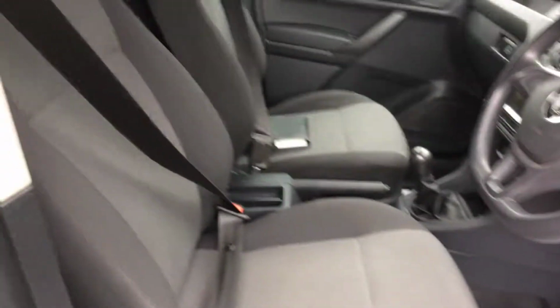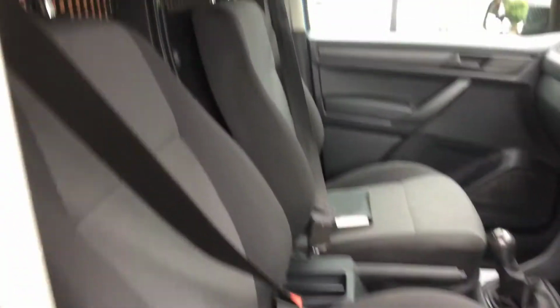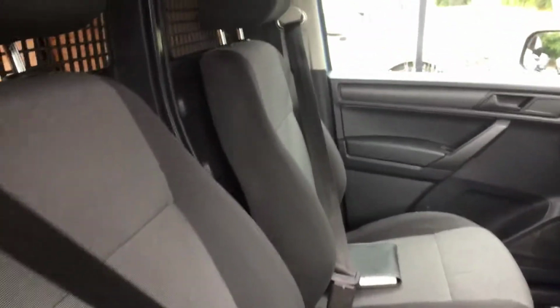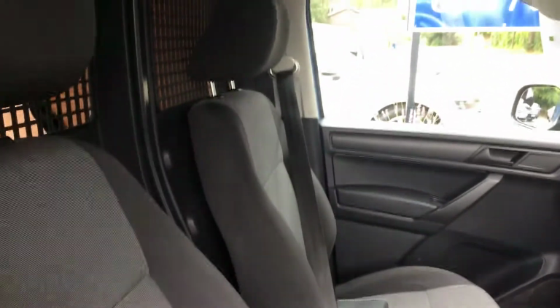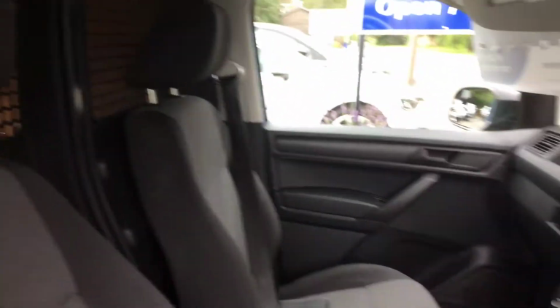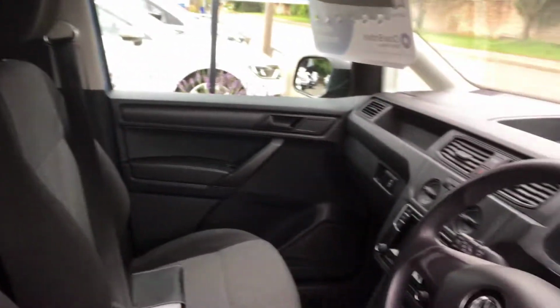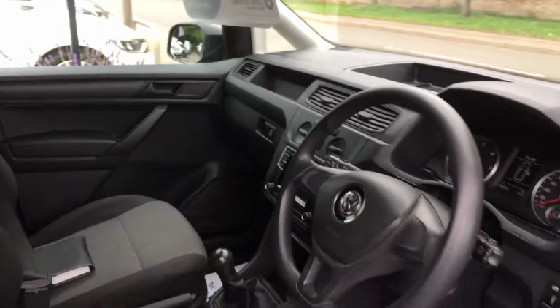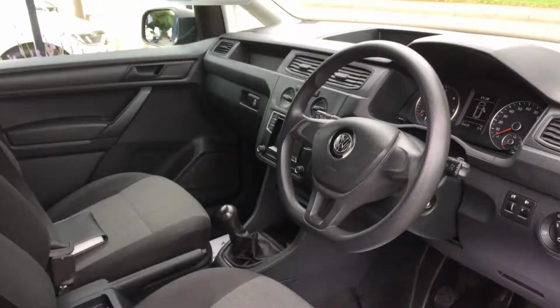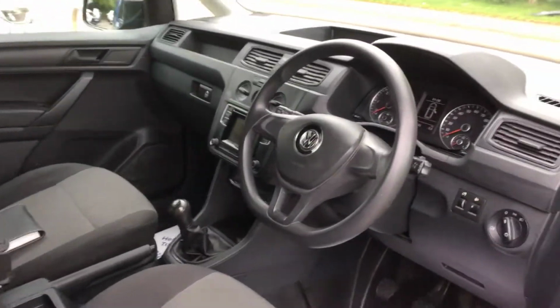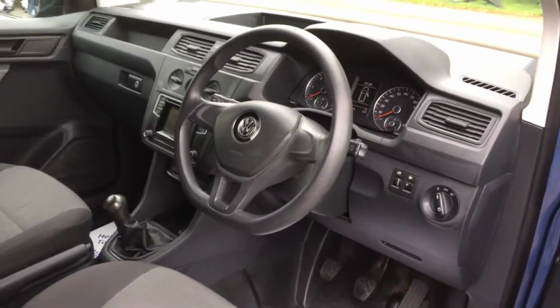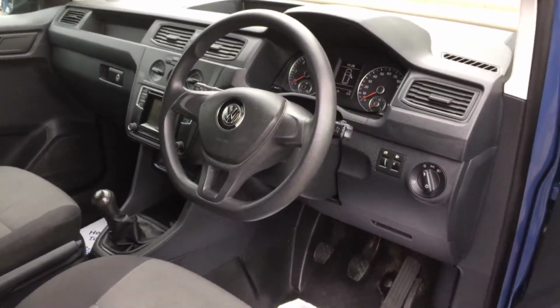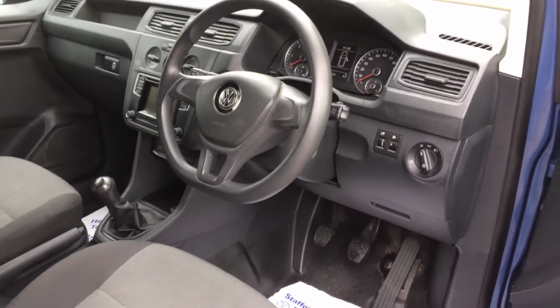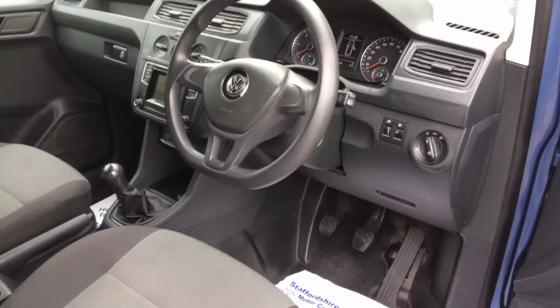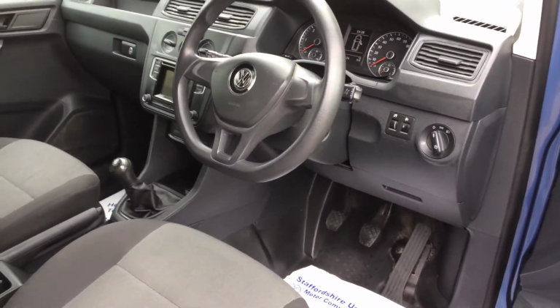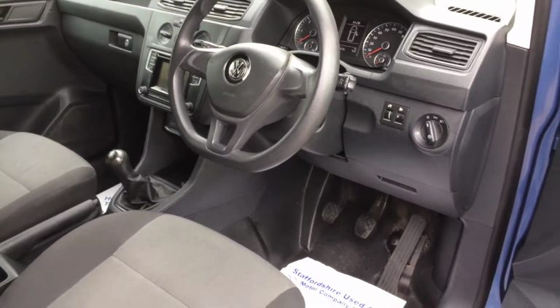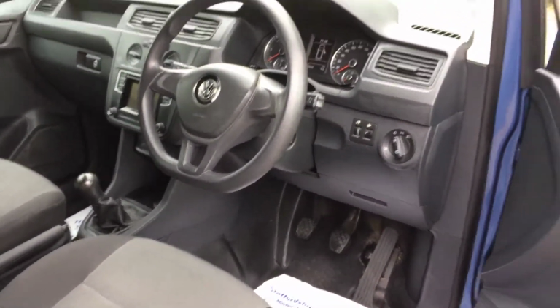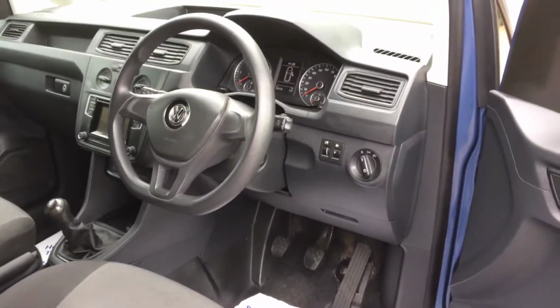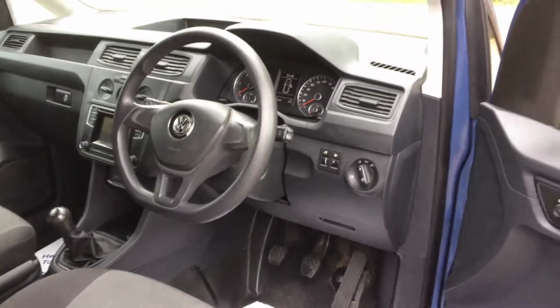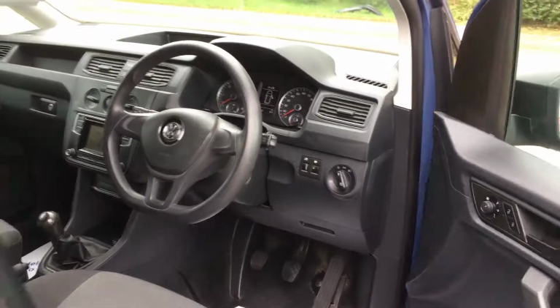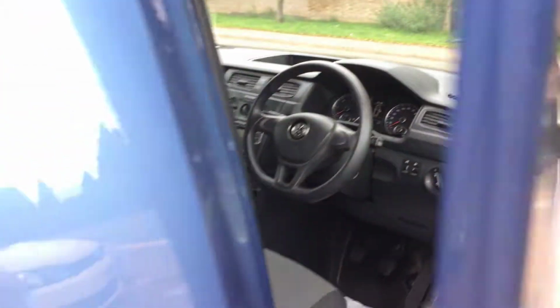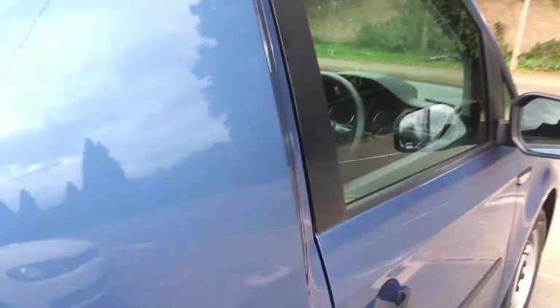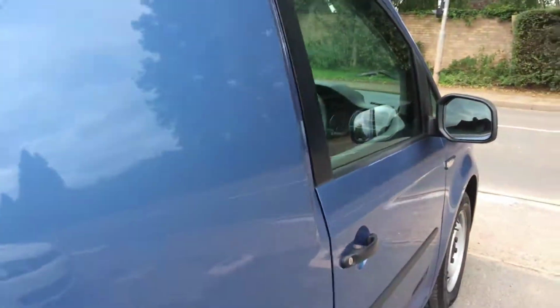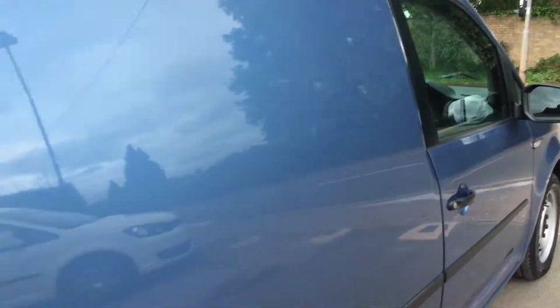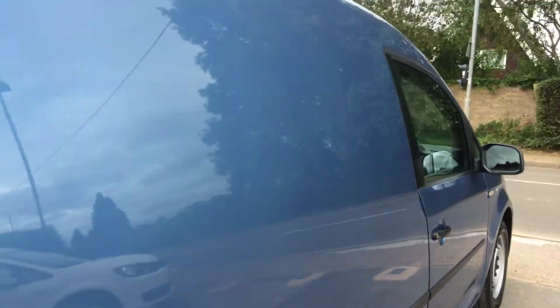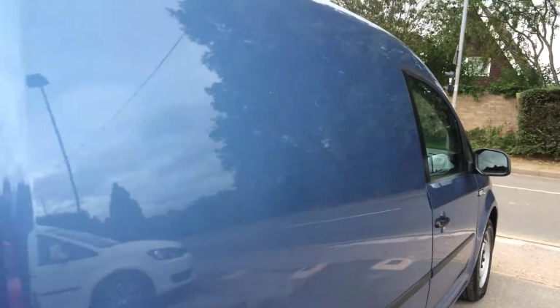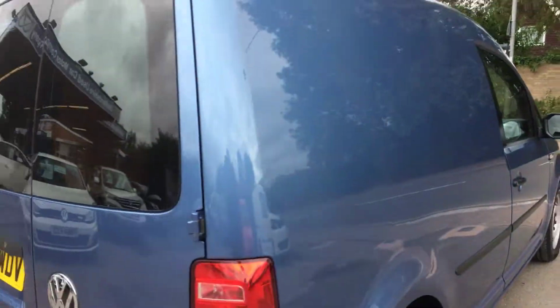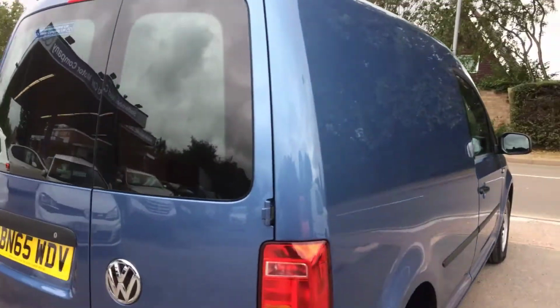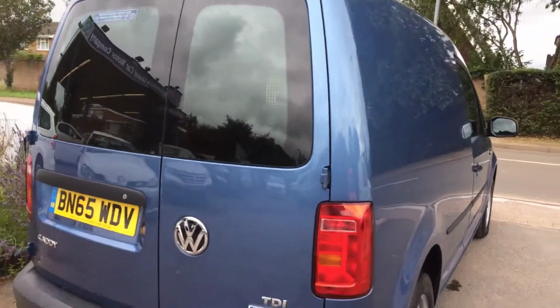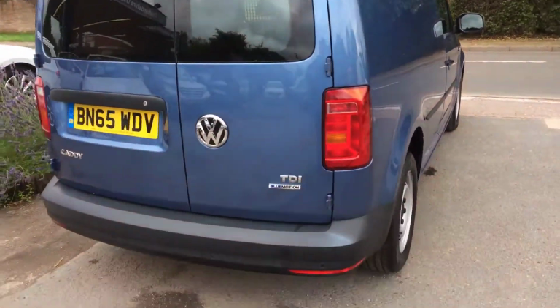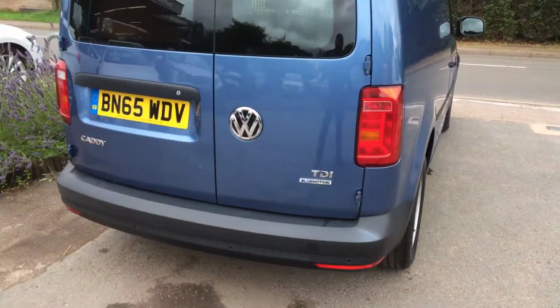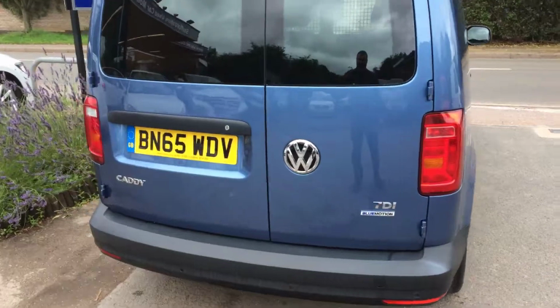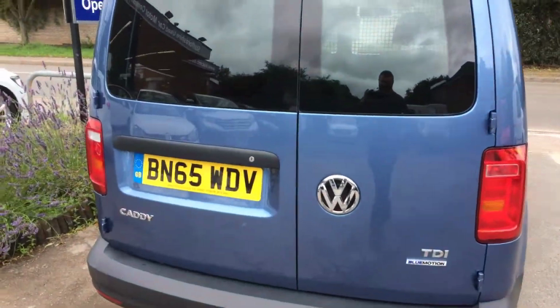Same story on the inside, very clean, very well looked after. Cruise control, trip computer, Bluetooth, reverse sensors, electric windows, electric mirrors, glass rear windows.